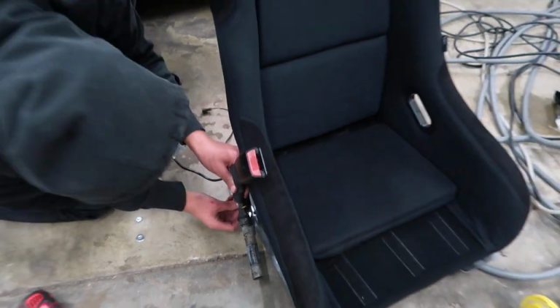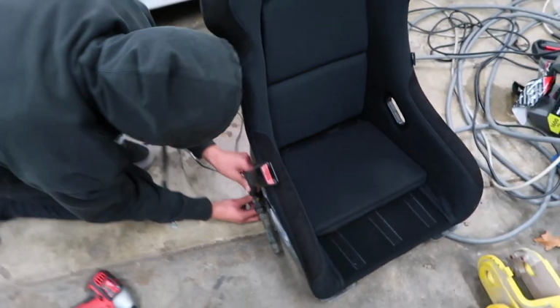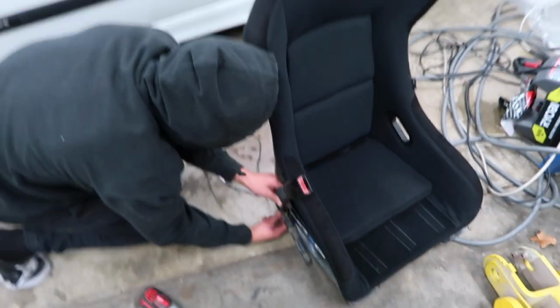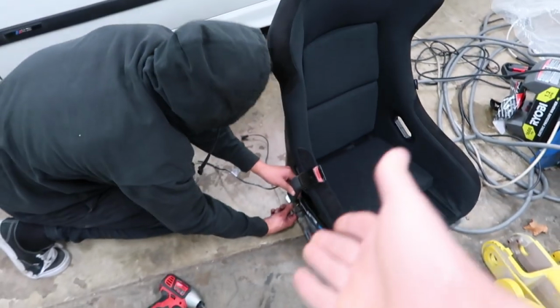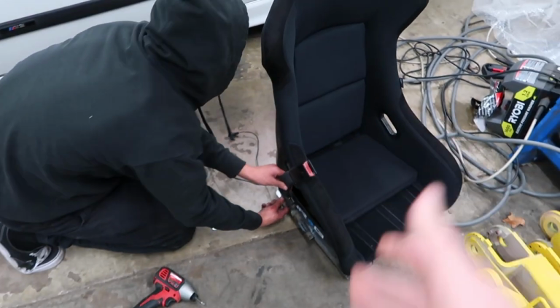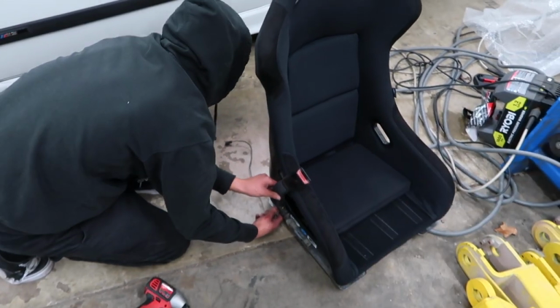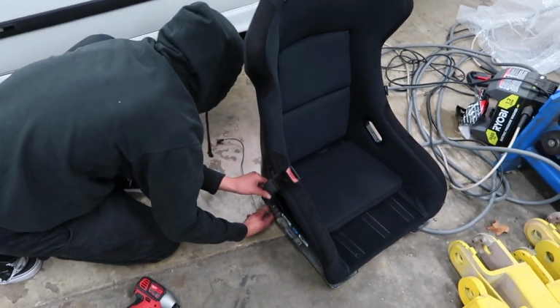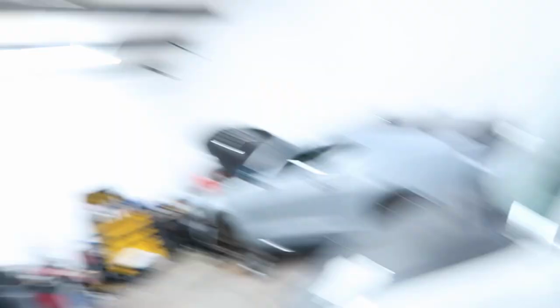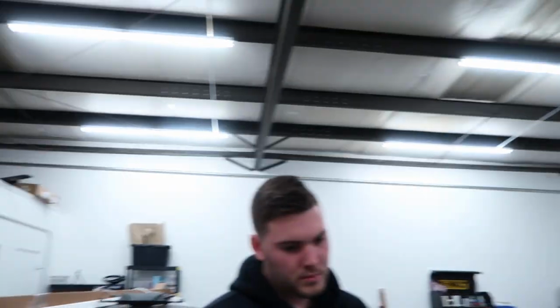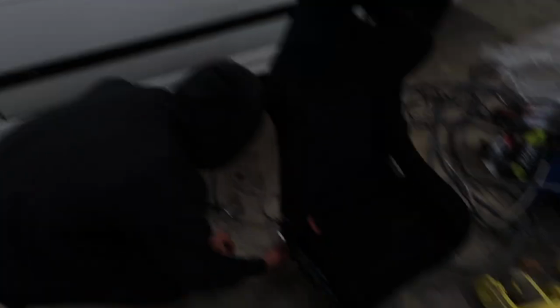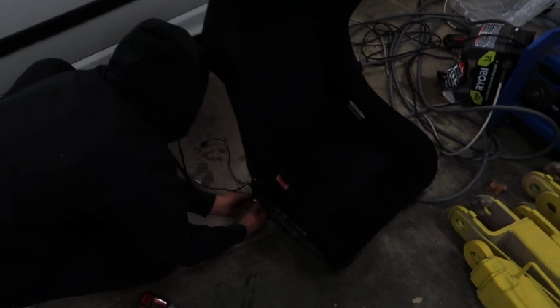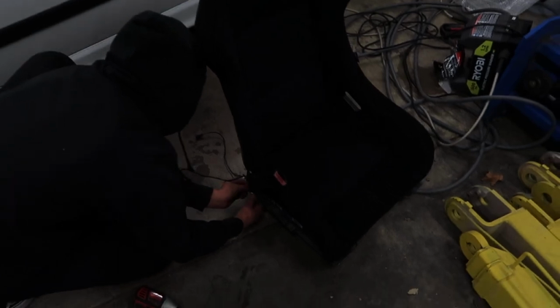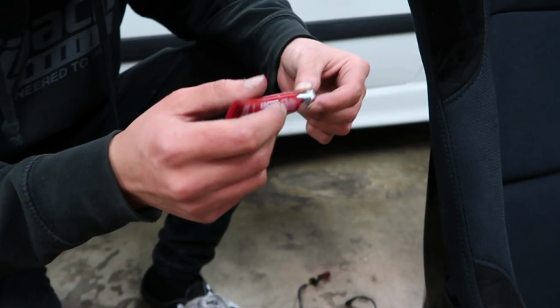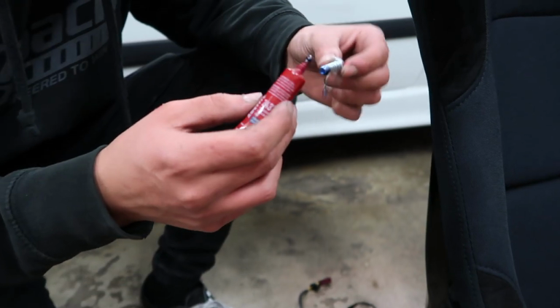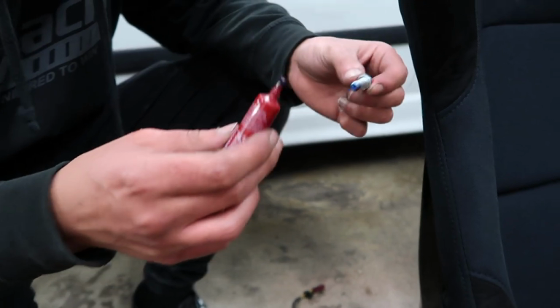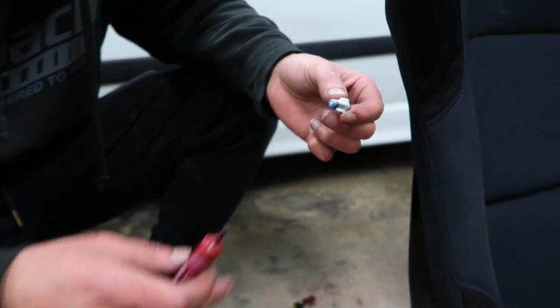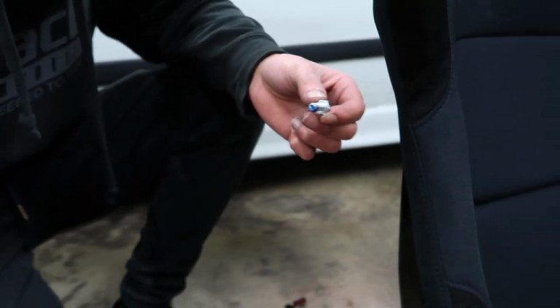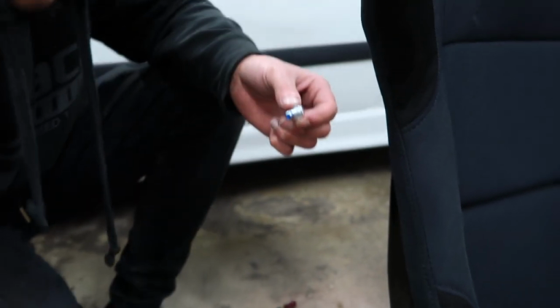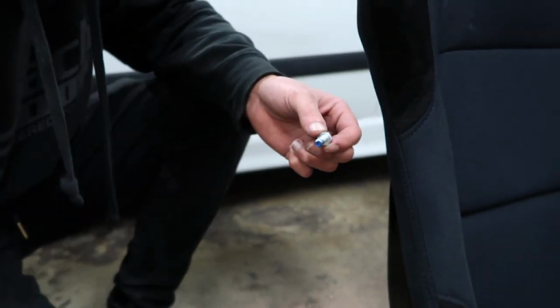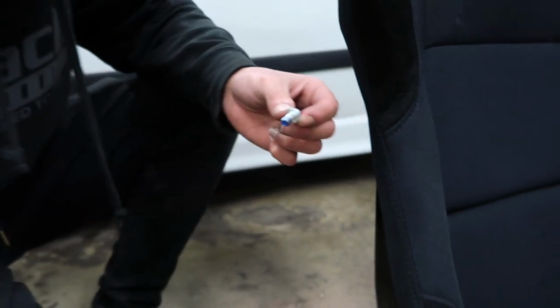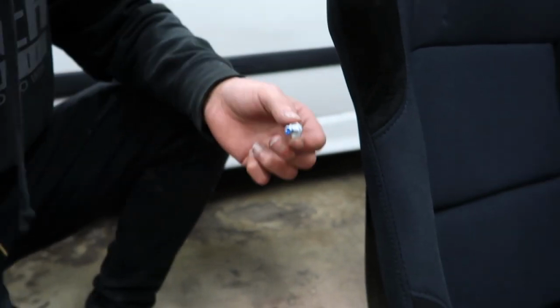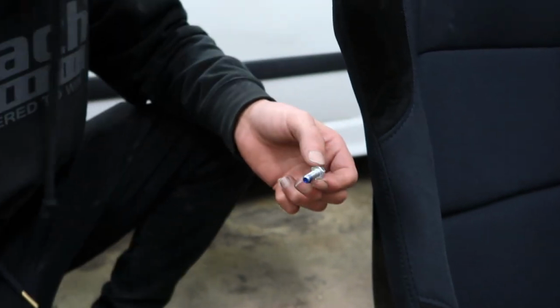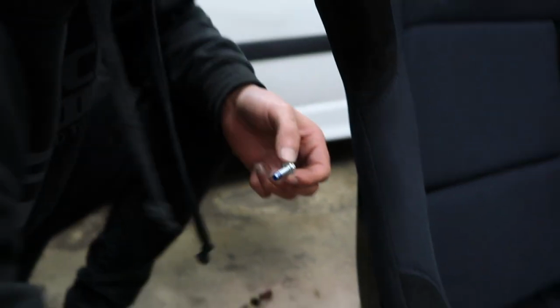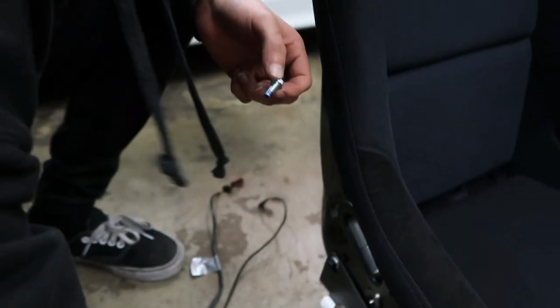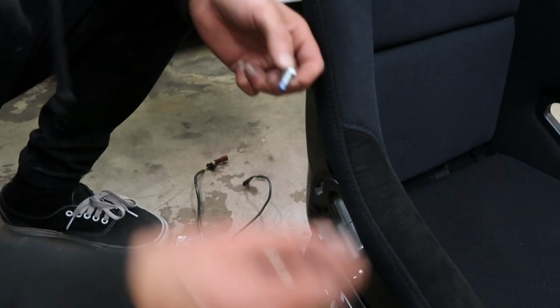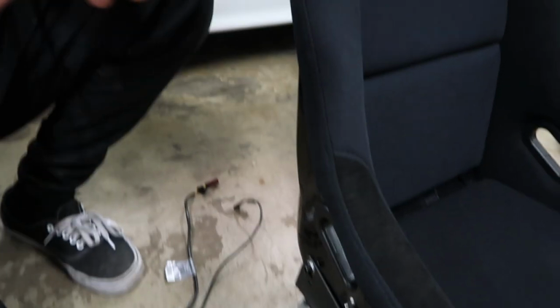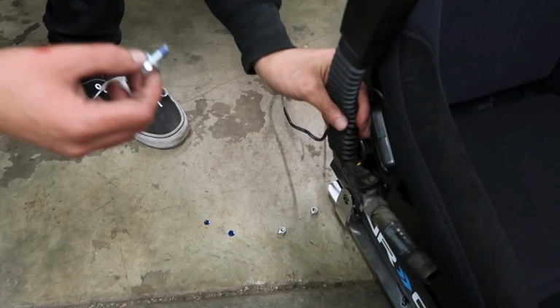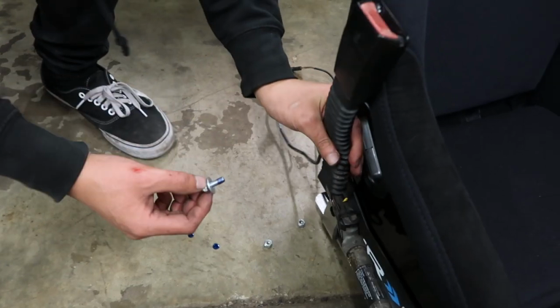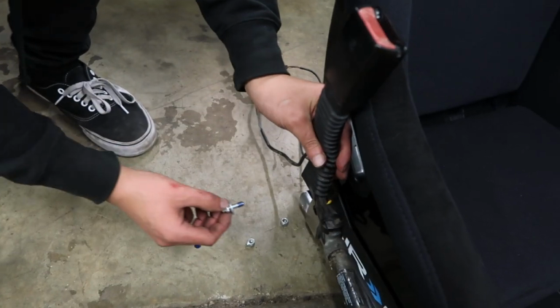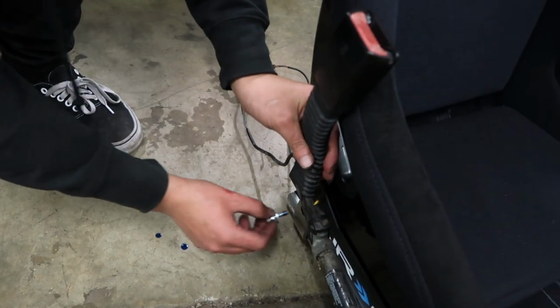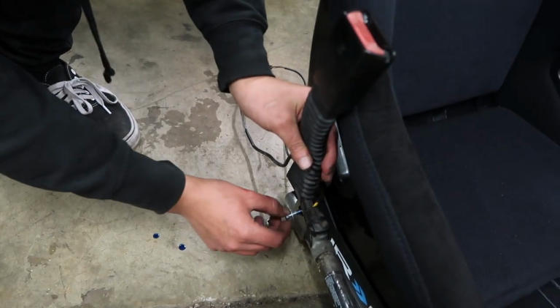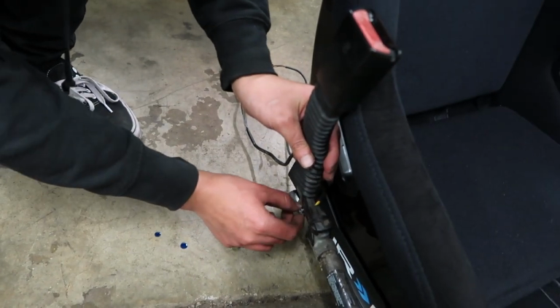All you got to do is hammer the bracket in — that kind of sucks but you gotta do what you gotta do. Alright, we've put some Loctite on there already. Imagine after all this we need to remove it — that's going to suck. But let's hope this works.